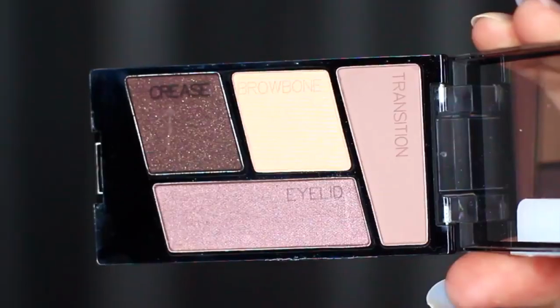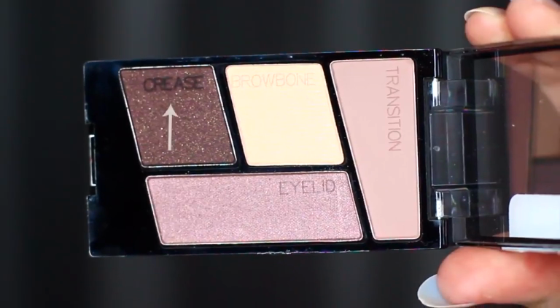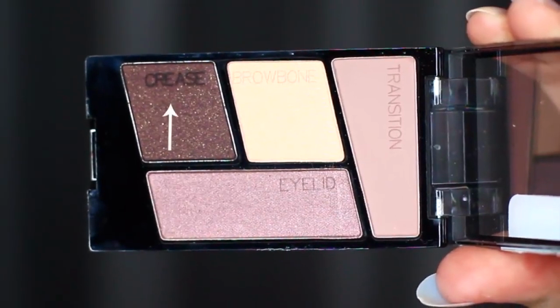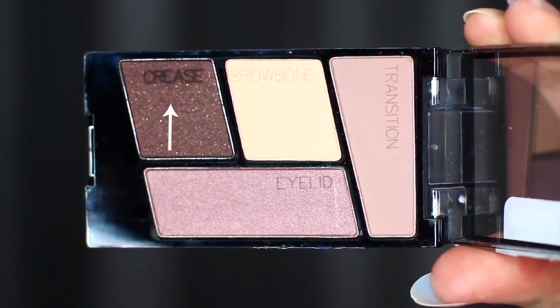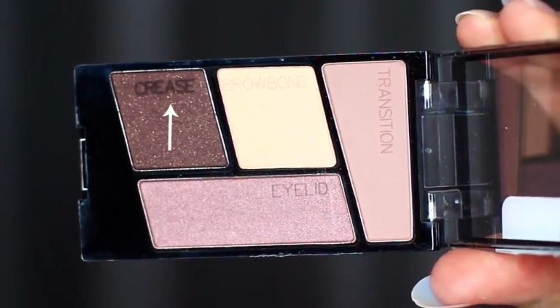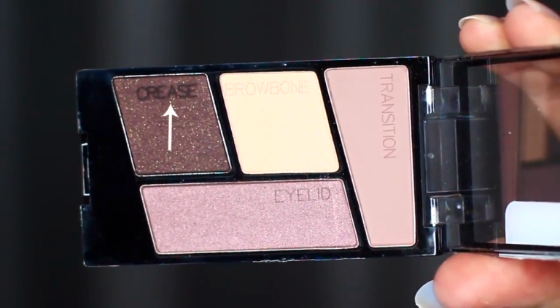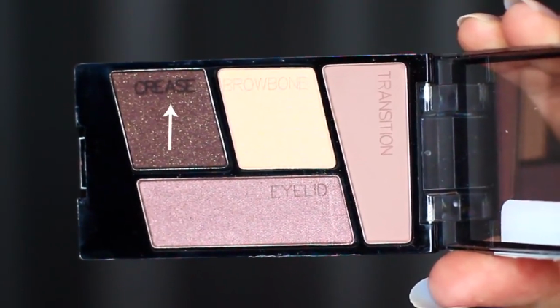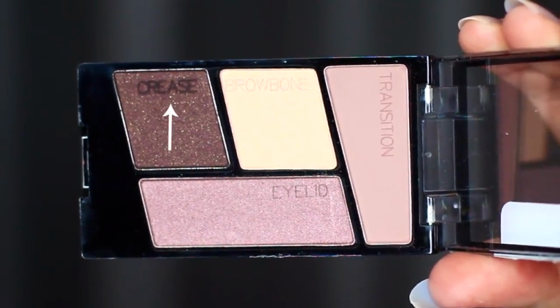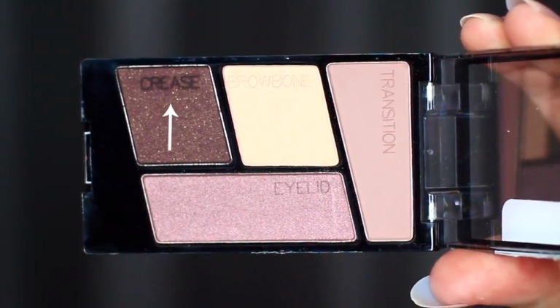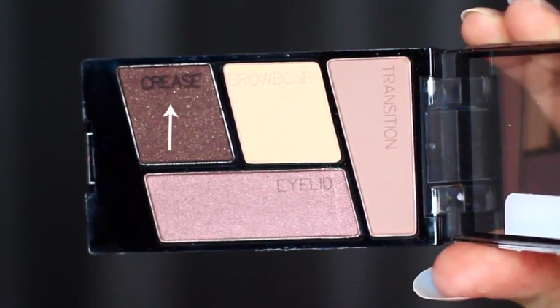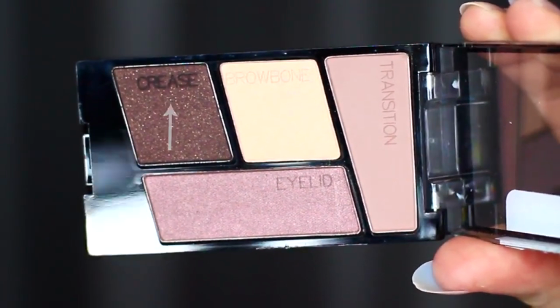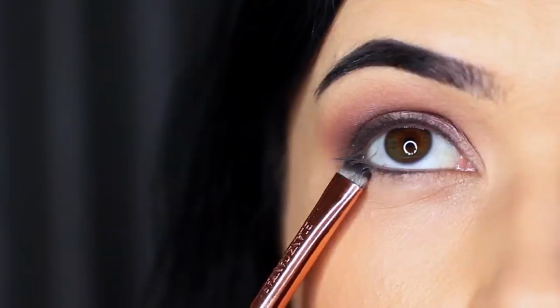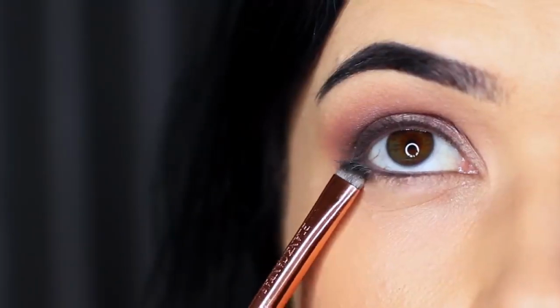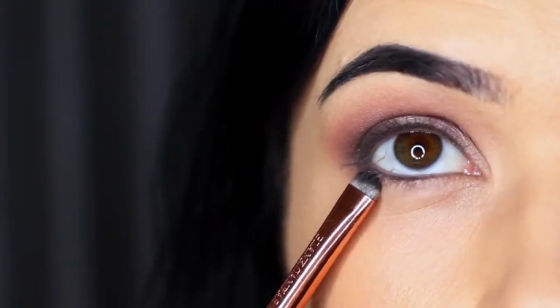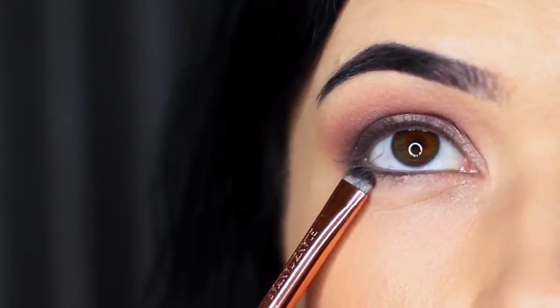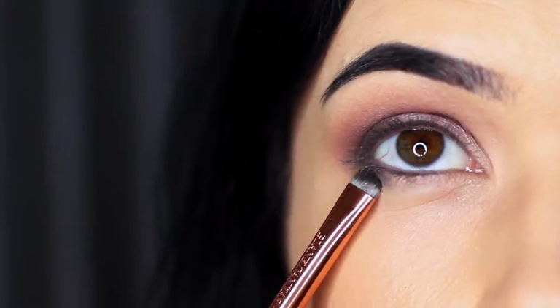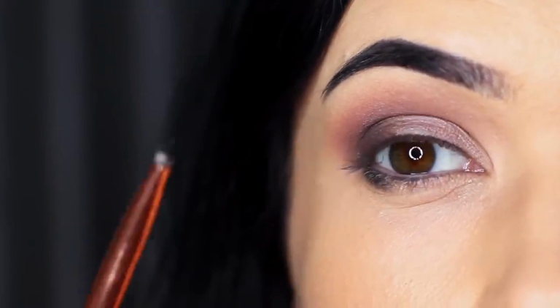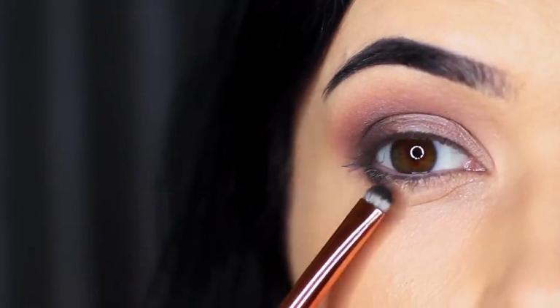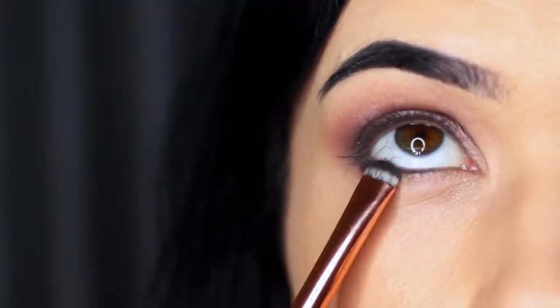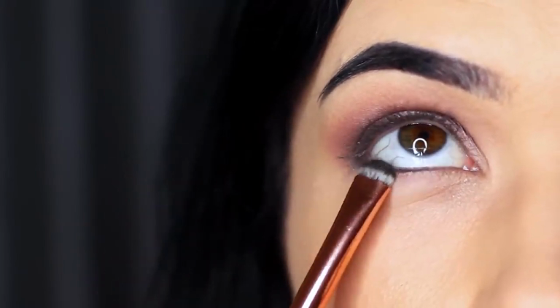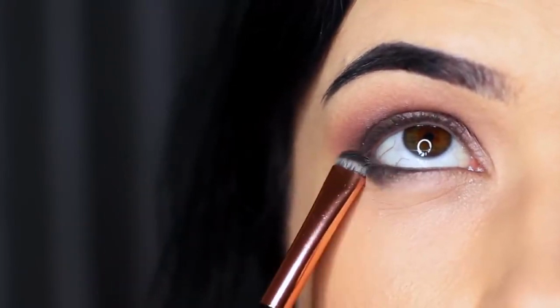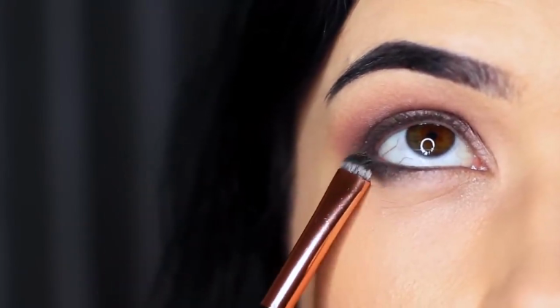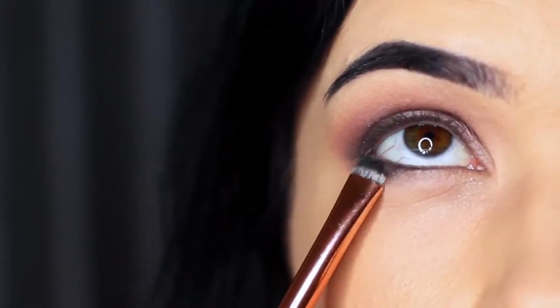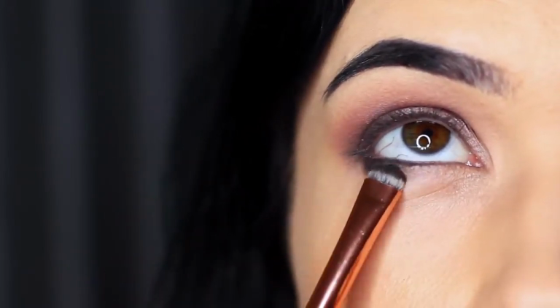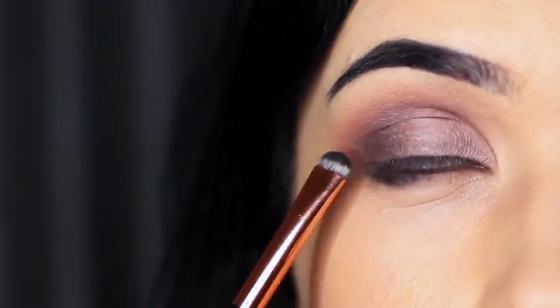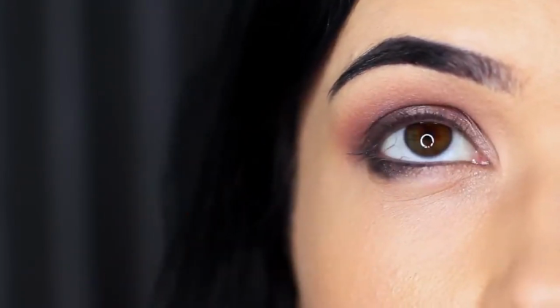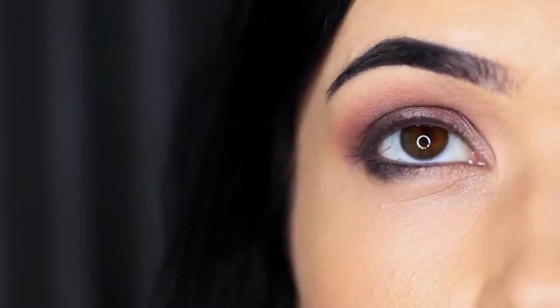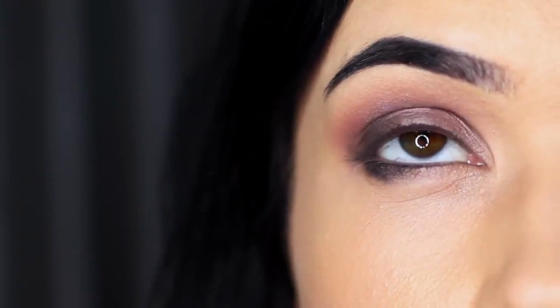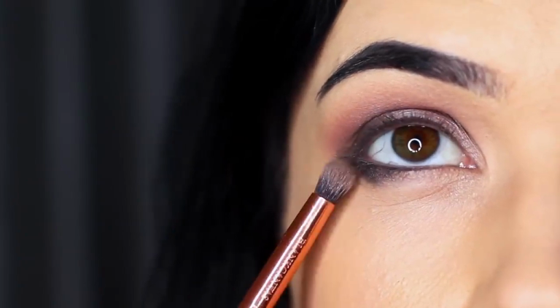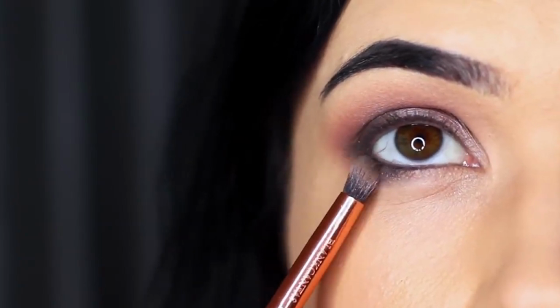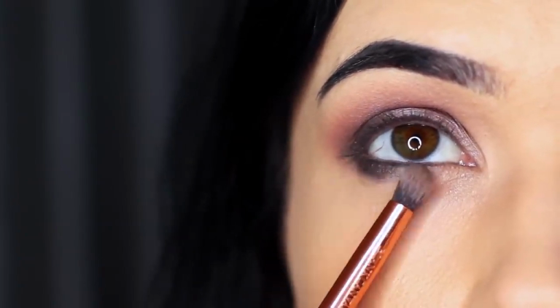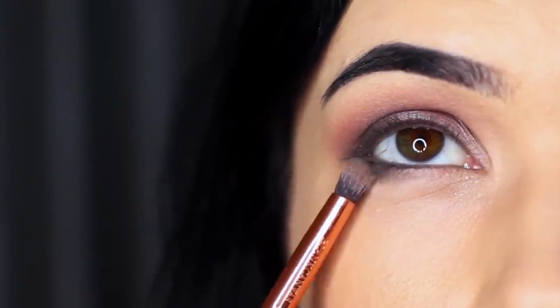Then take that crease shade again and apply it underneath the eye. Using that flat brush, apply it on the outer third underneath, then soften it out with the pencil brush. It's really important to keep everything nice and soft and blended.